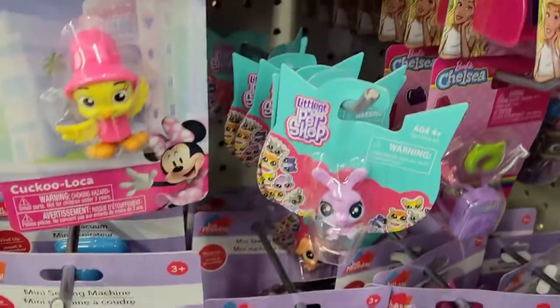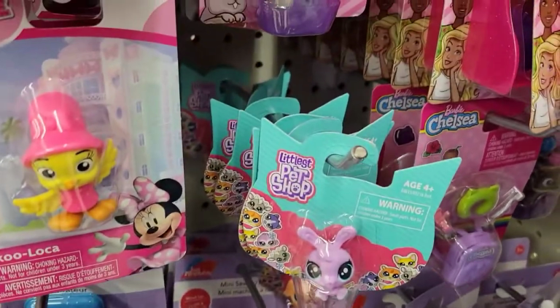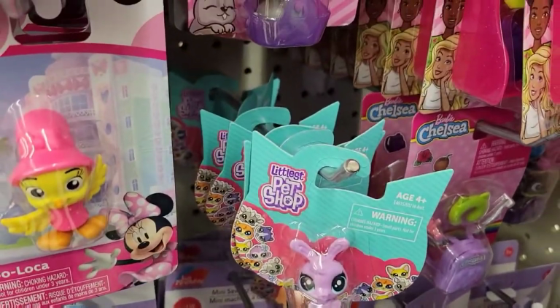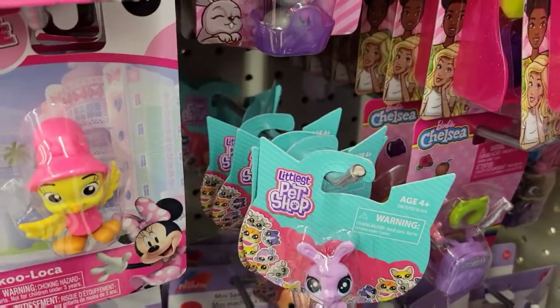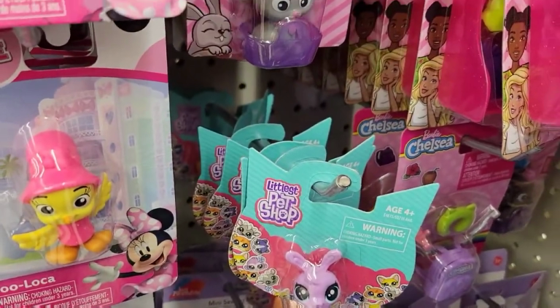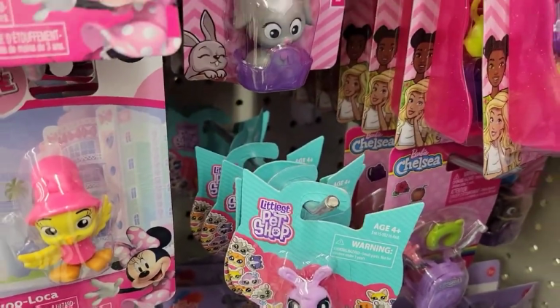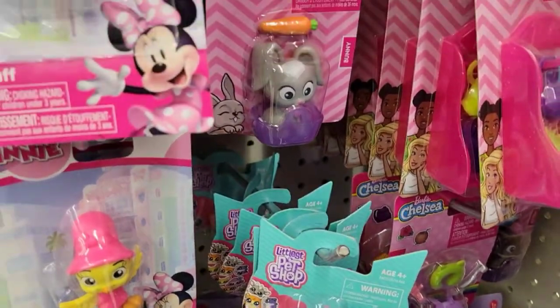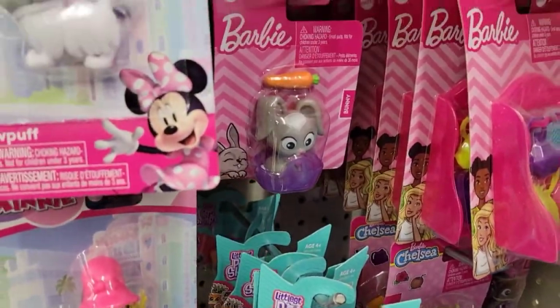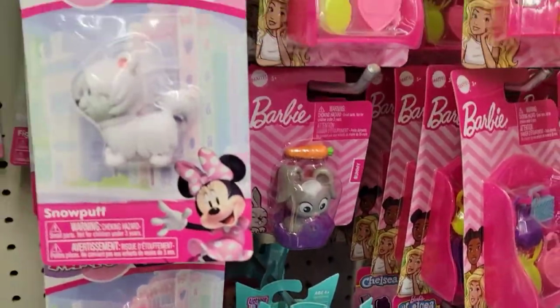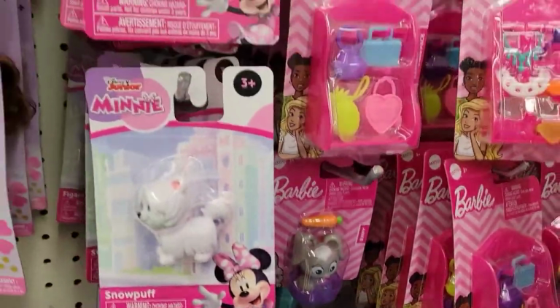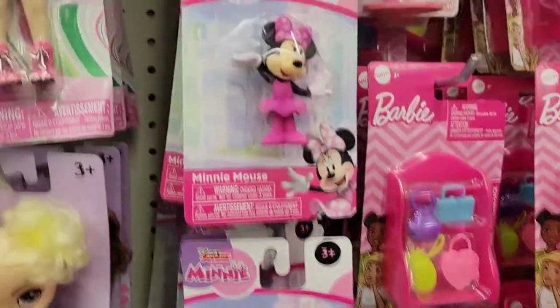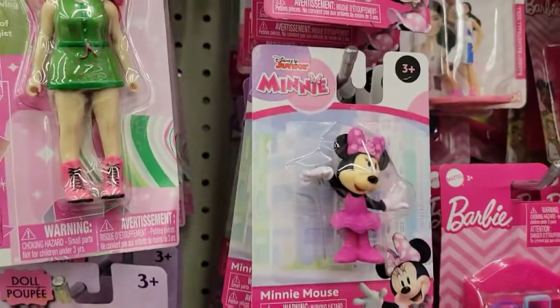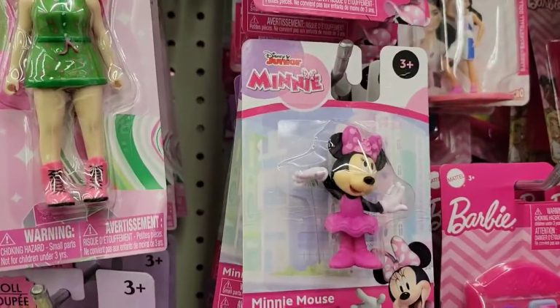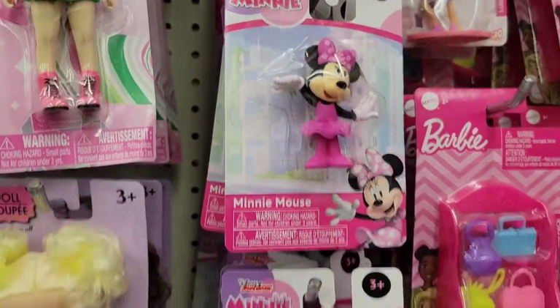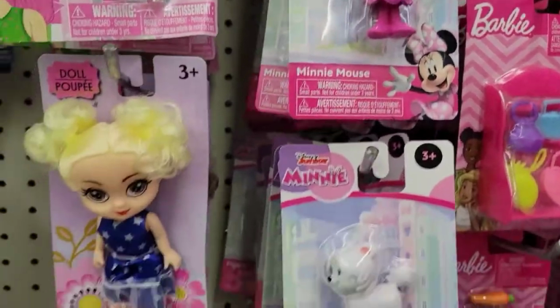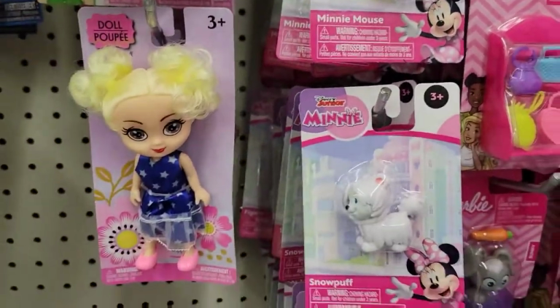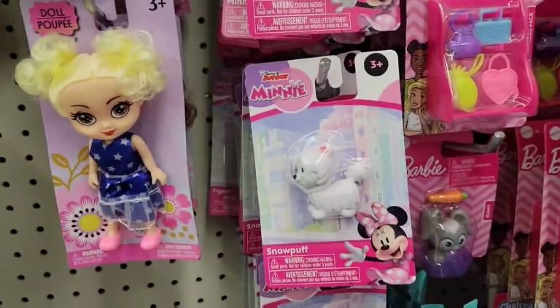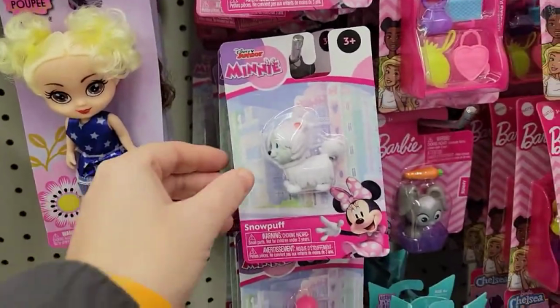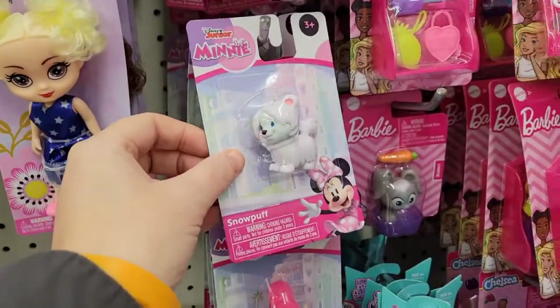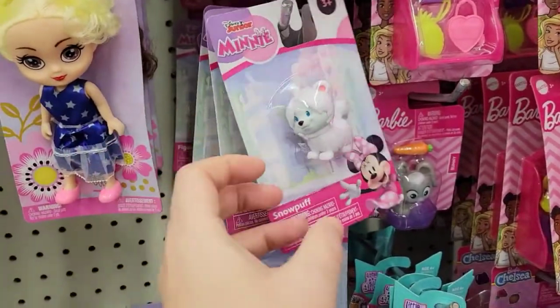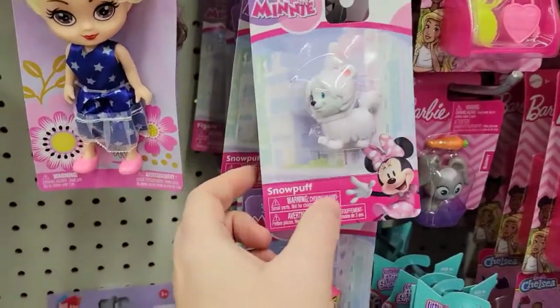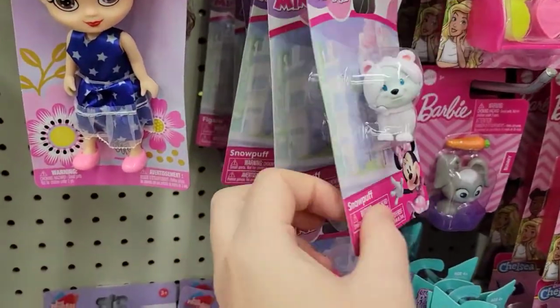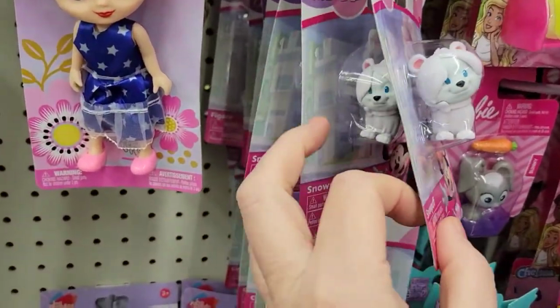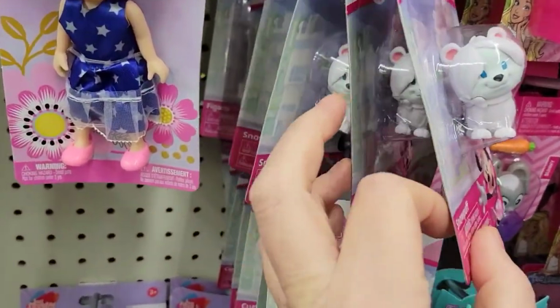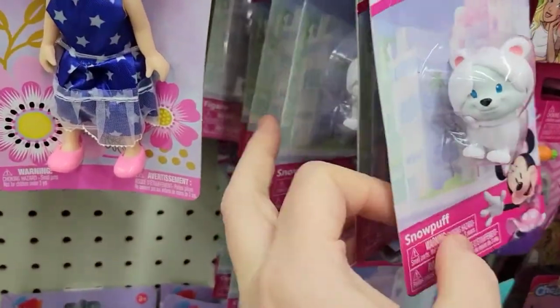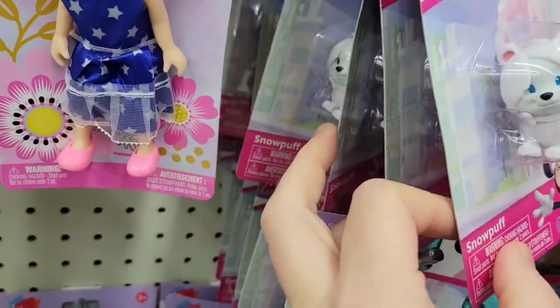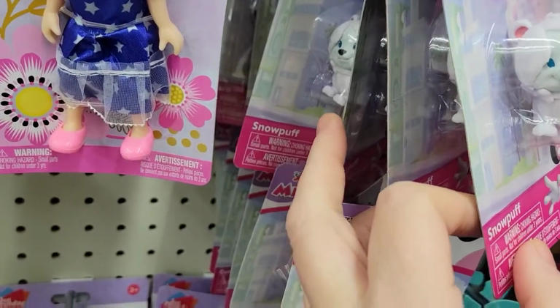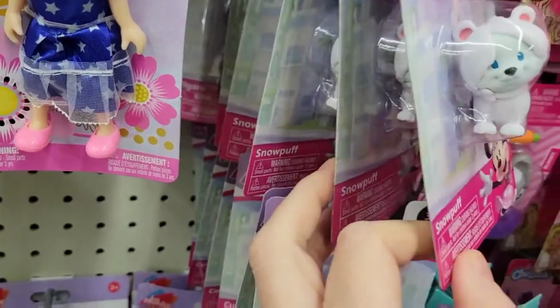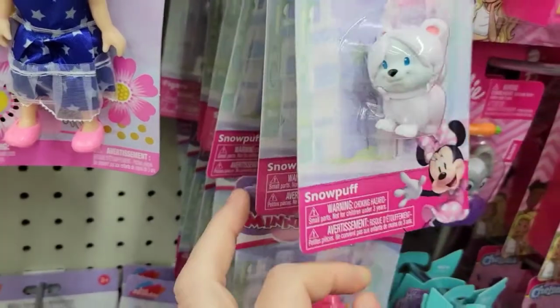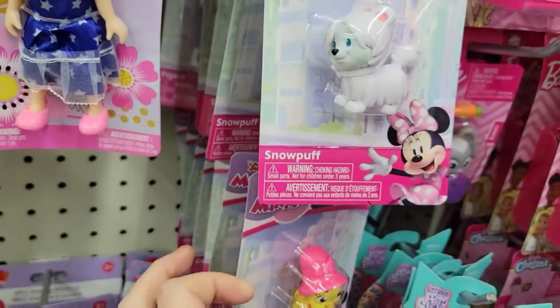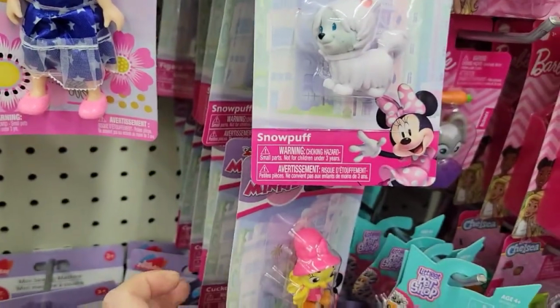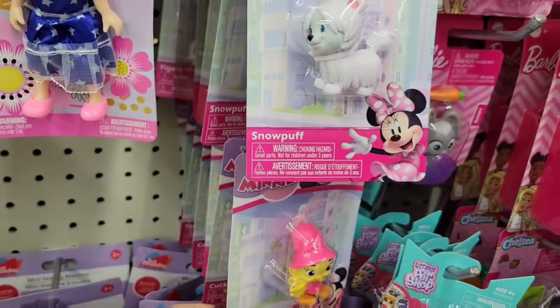They got little pet sets. There's Minnie — hey Minnie, girl! She's got little critters there, little dogs, little birds.